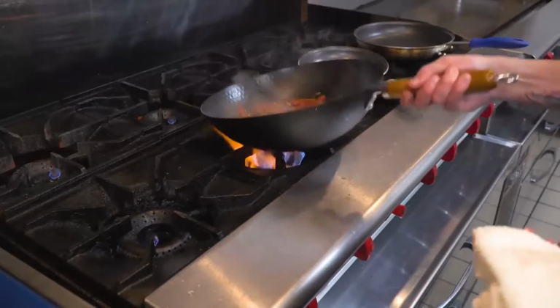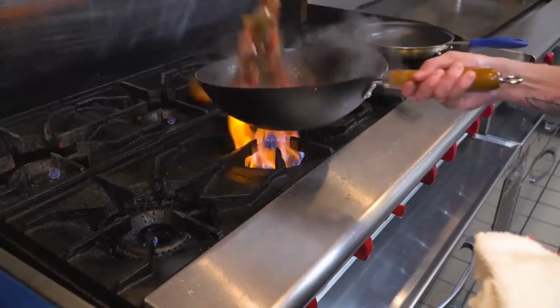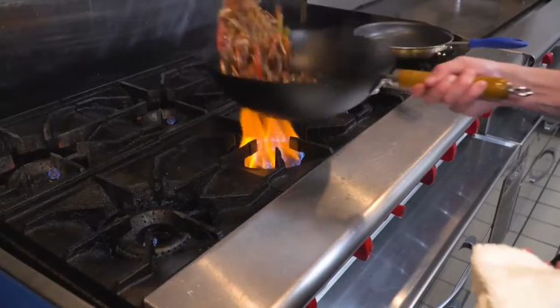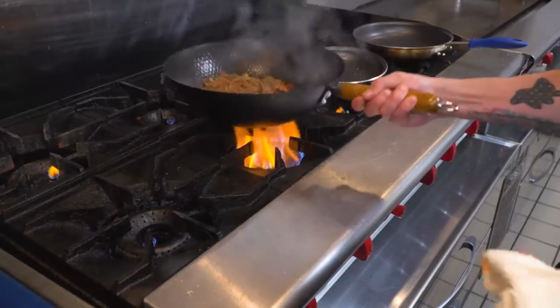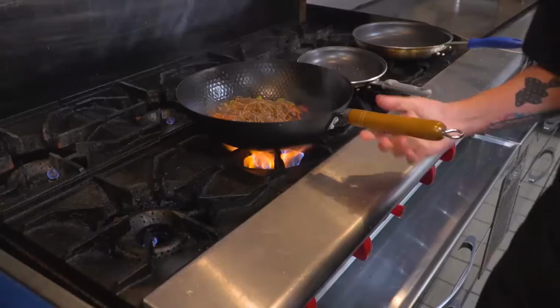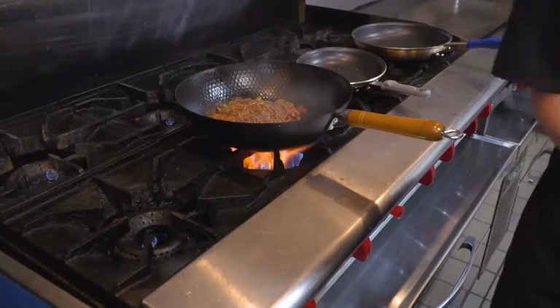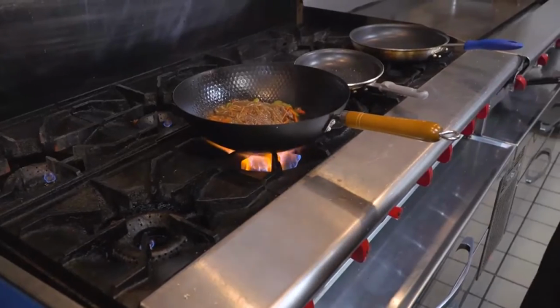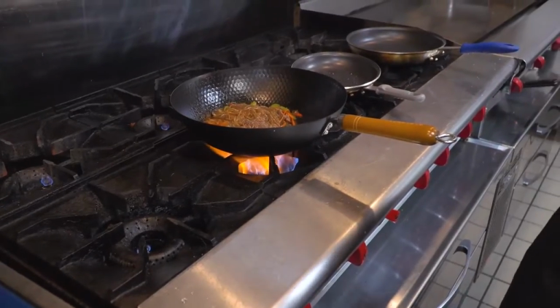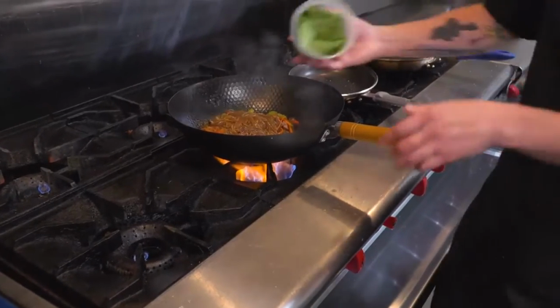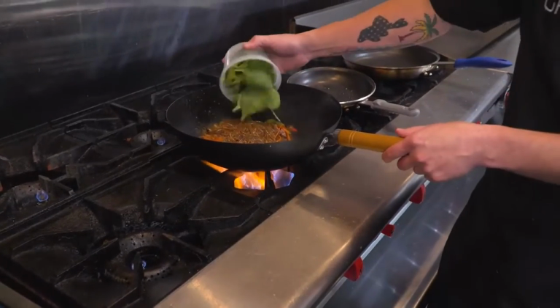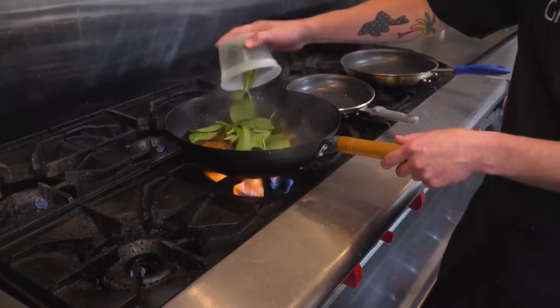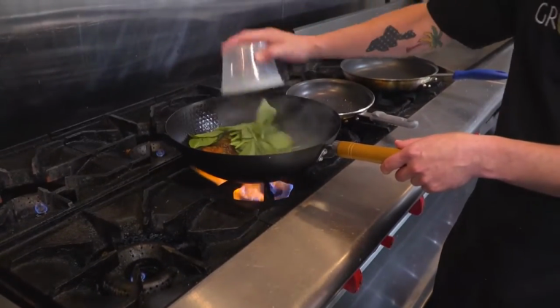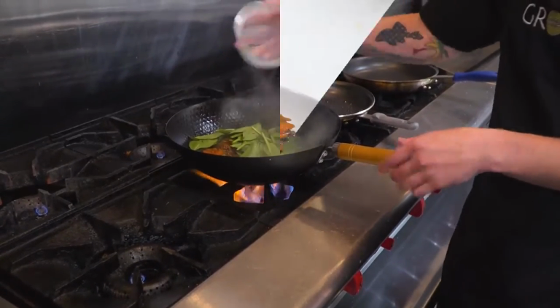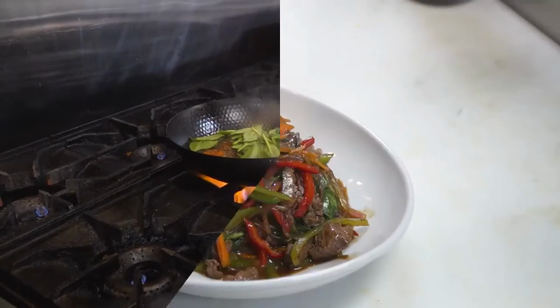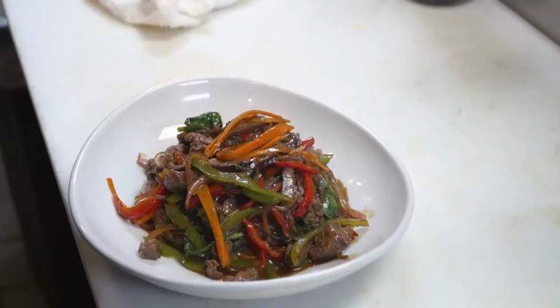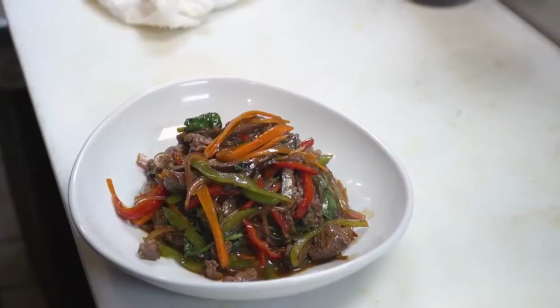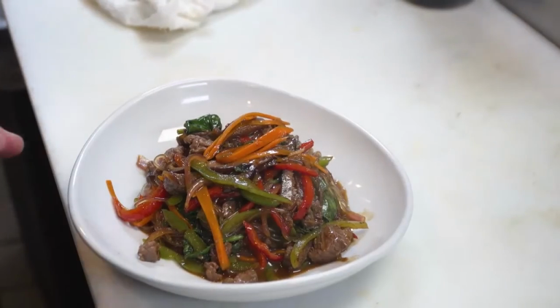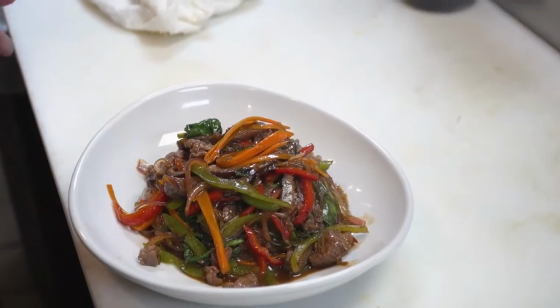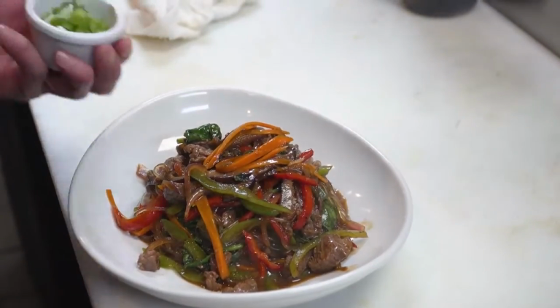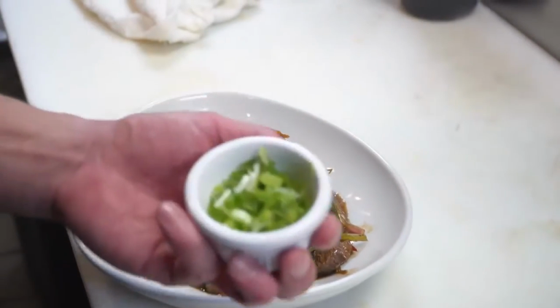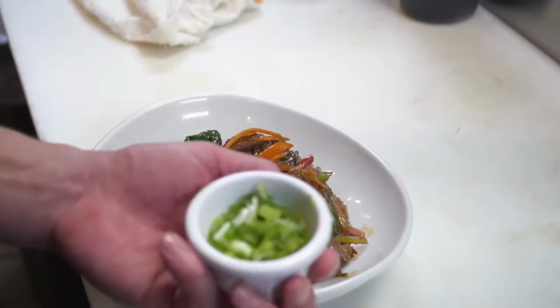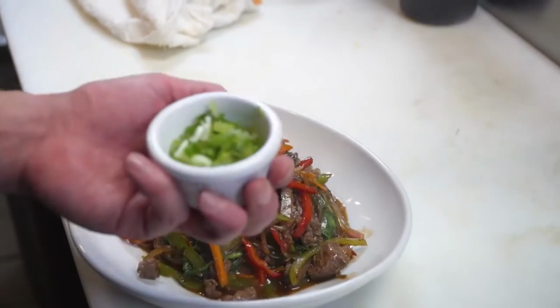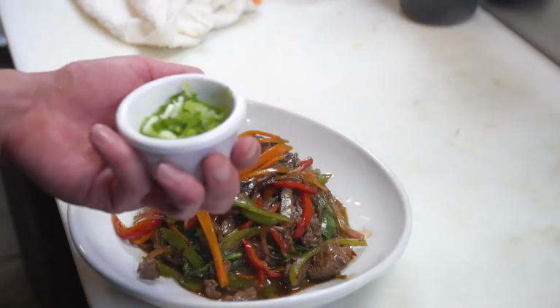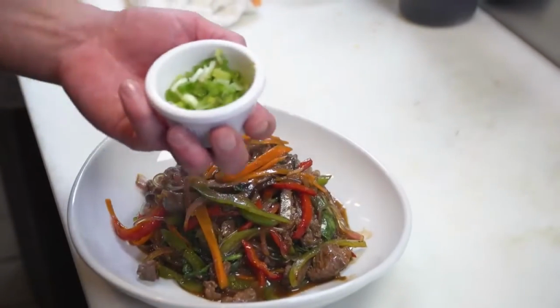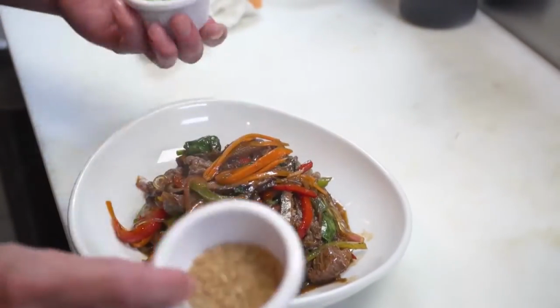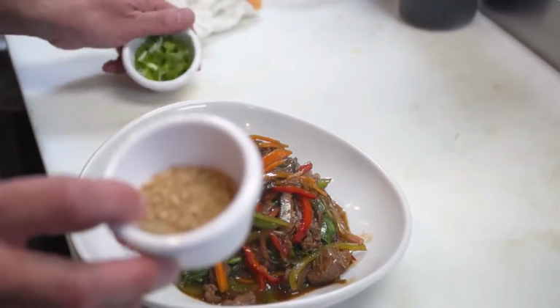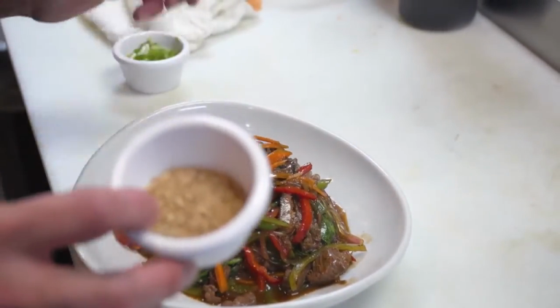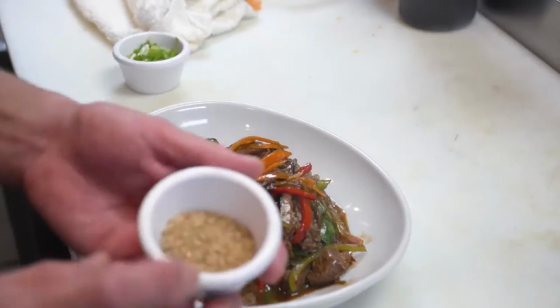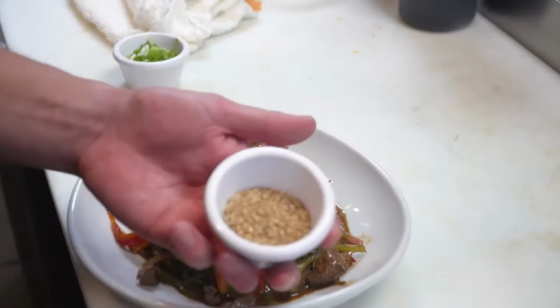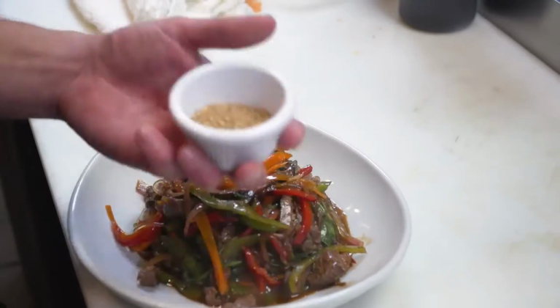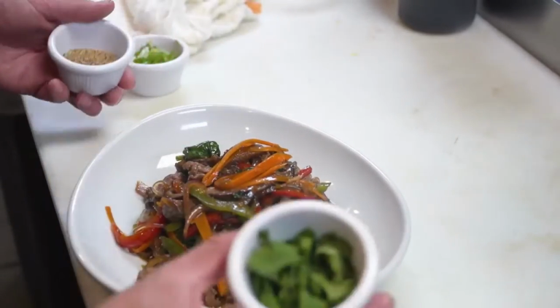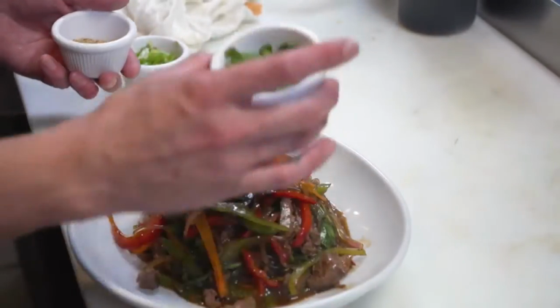Now that it's reduced a little bit, the last step is to throw in your spinach just to wilt it a little bit. For the garnishes, we have some green onions, toasted sesame seeds, and fresh cilantro.